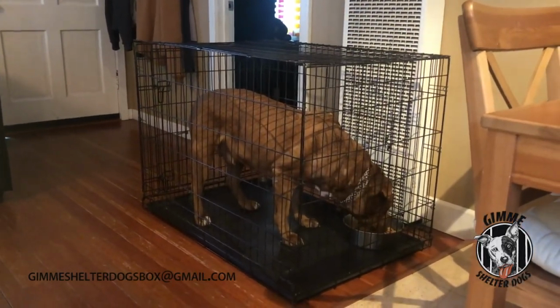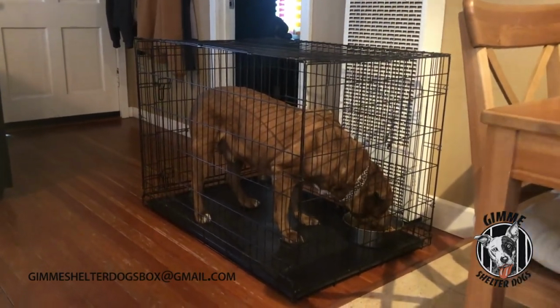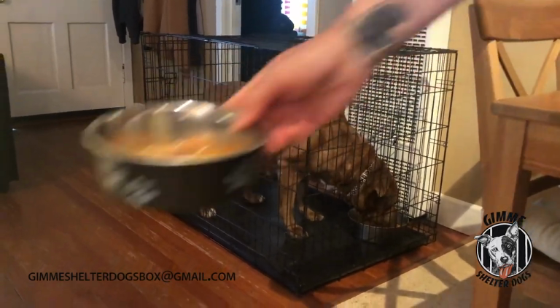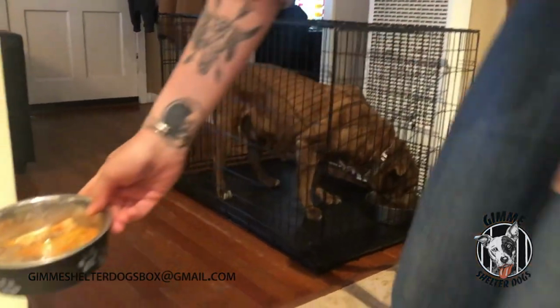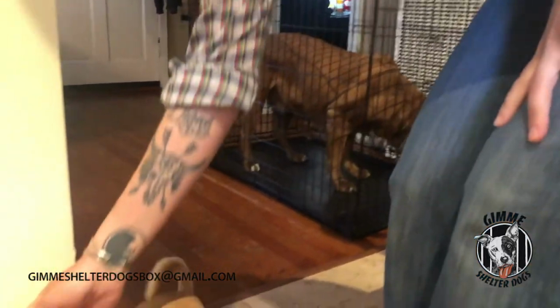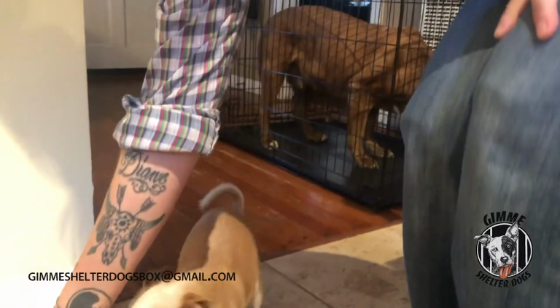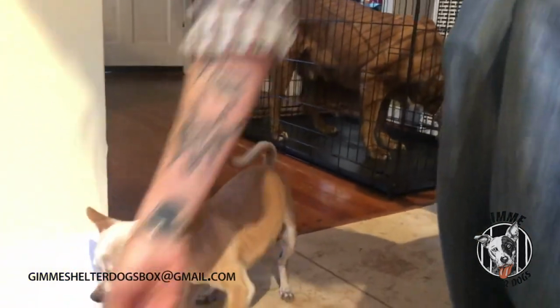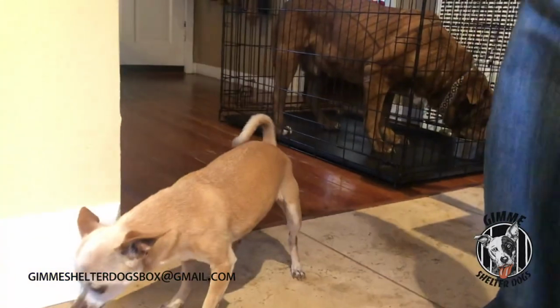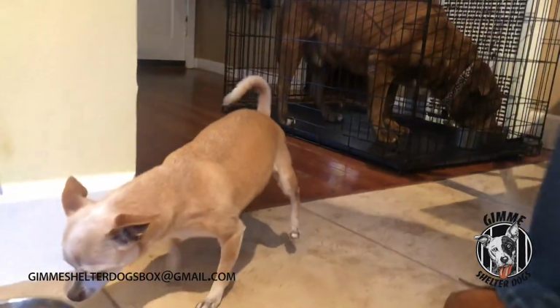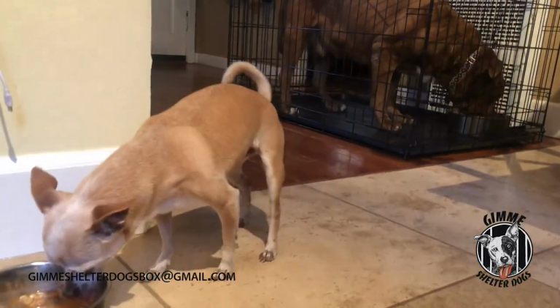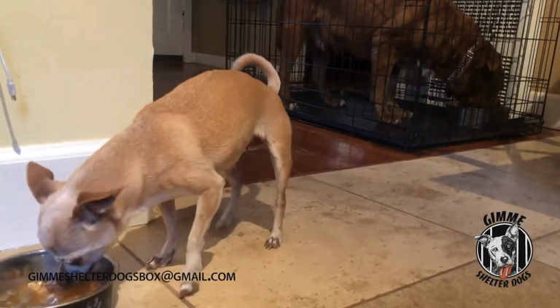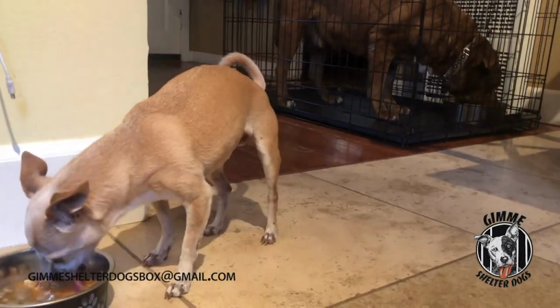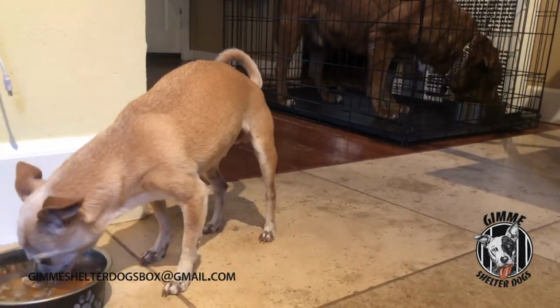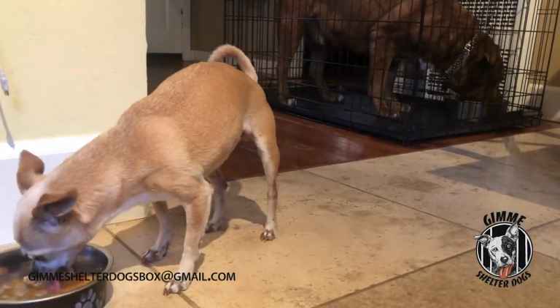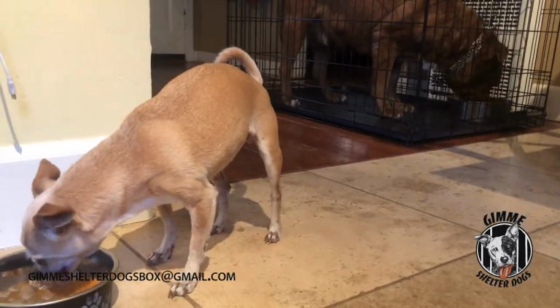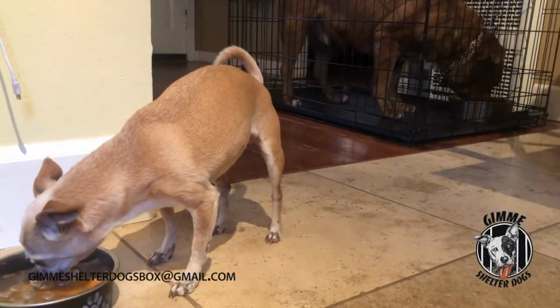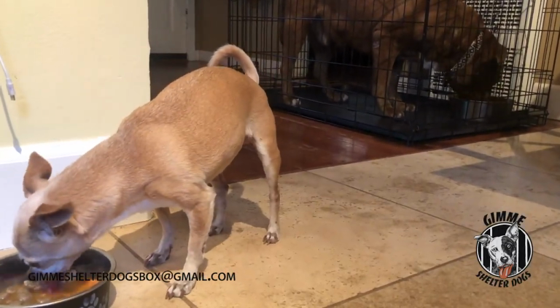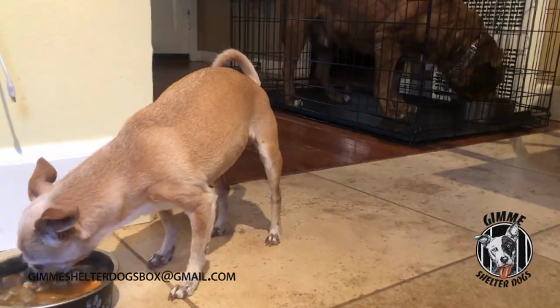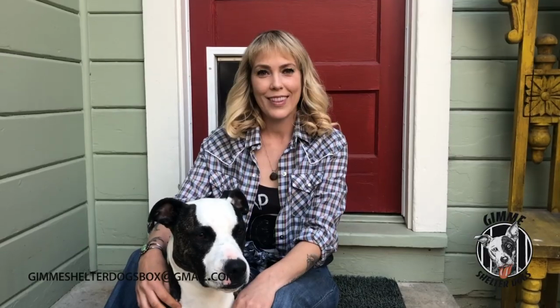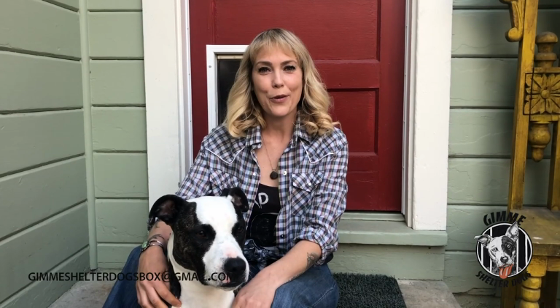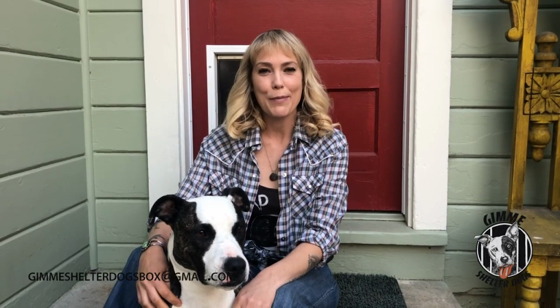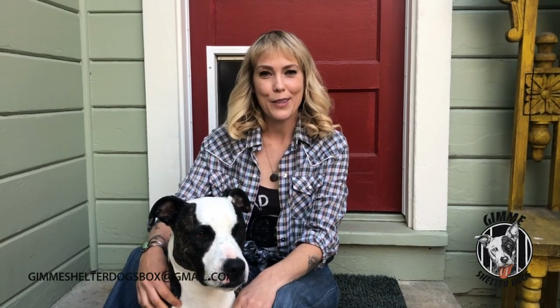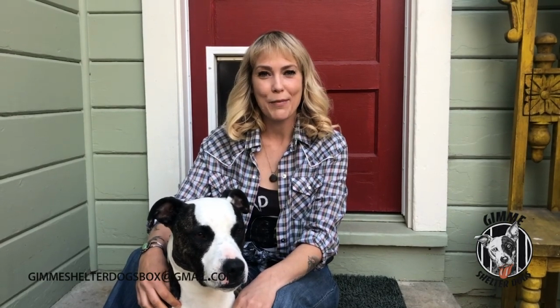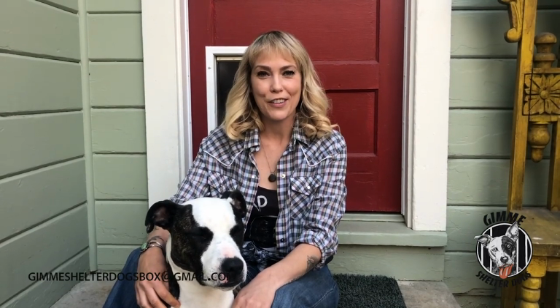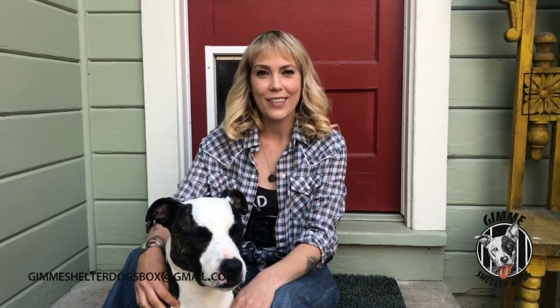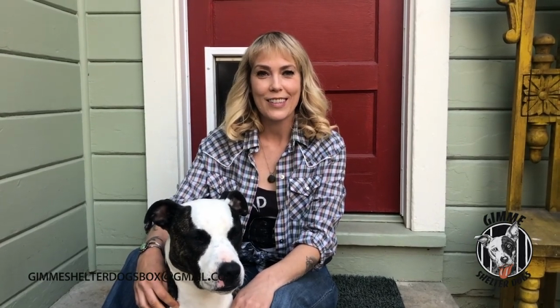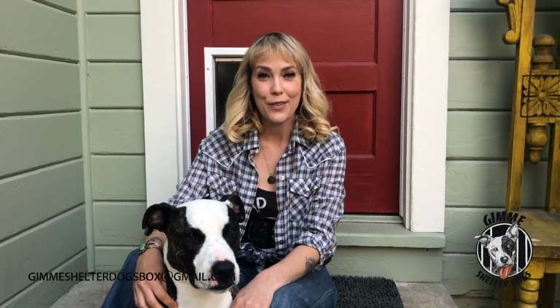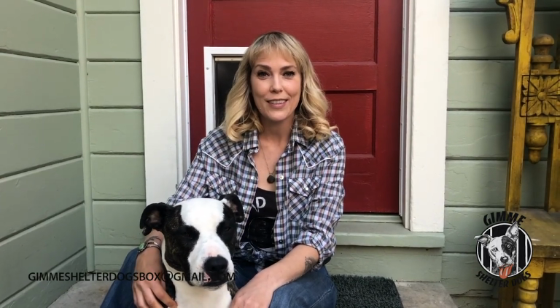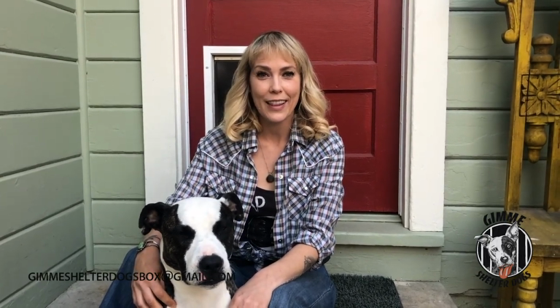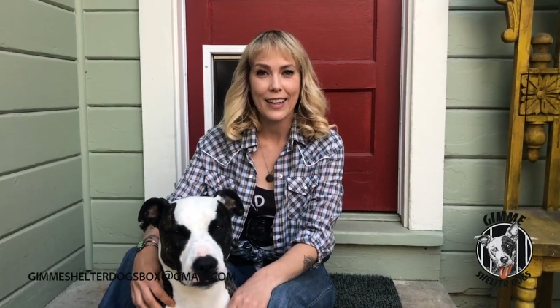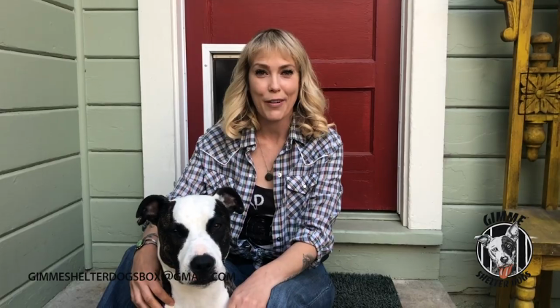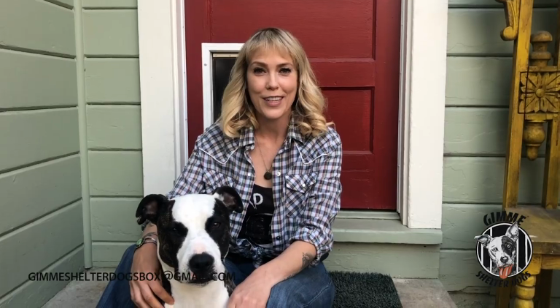So next time around, we'll be discussing crates and the do's and don'ts of crates, so stay tuned. Thank you for watching episode two of Gimme Shelter Dogs. Stay tuned, stay healthy, and keep fostering.